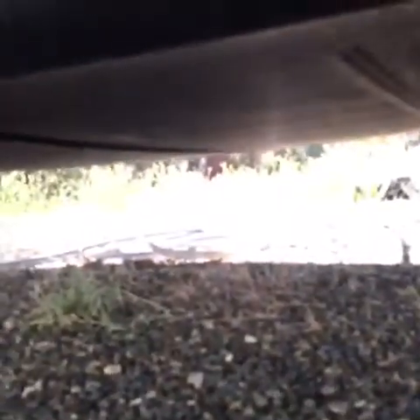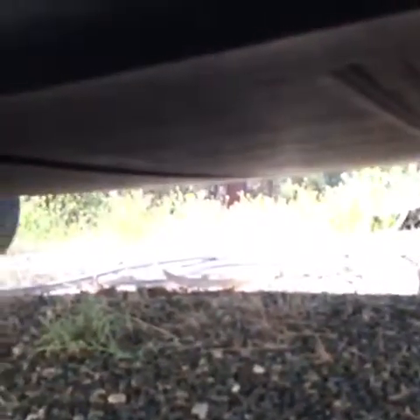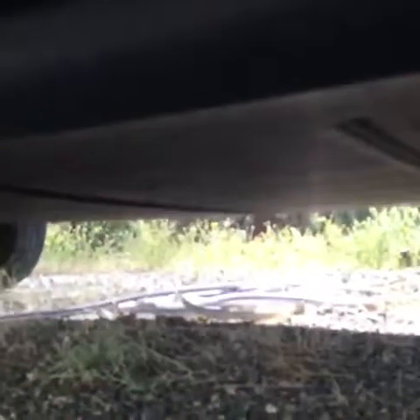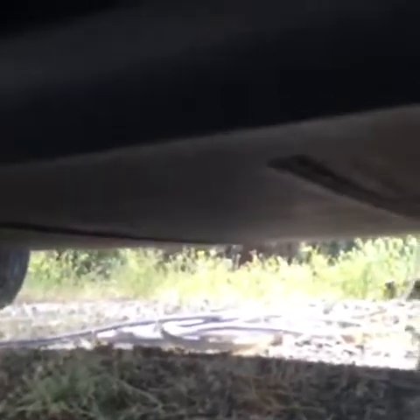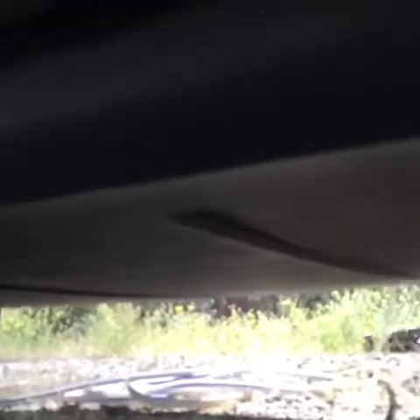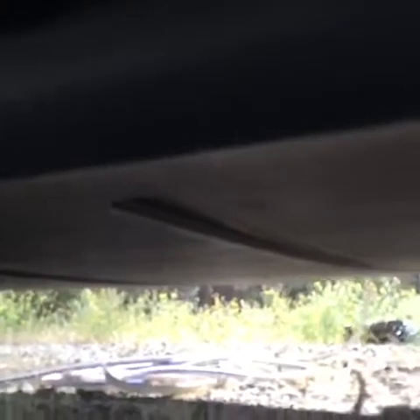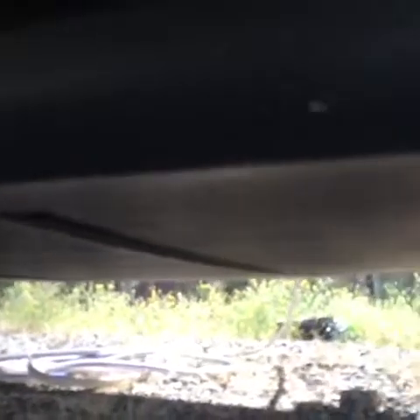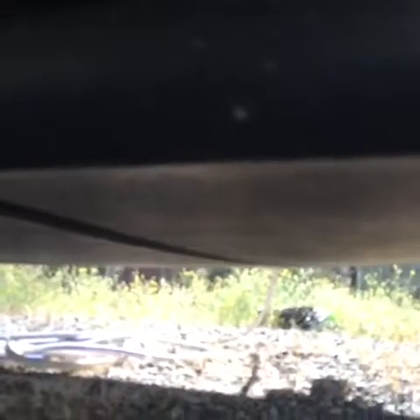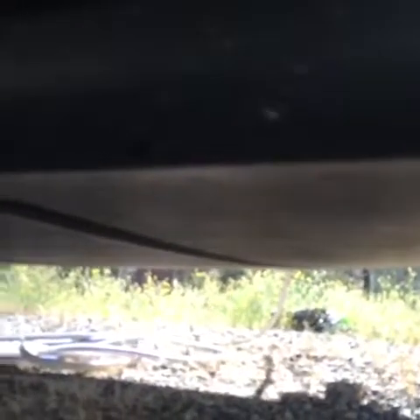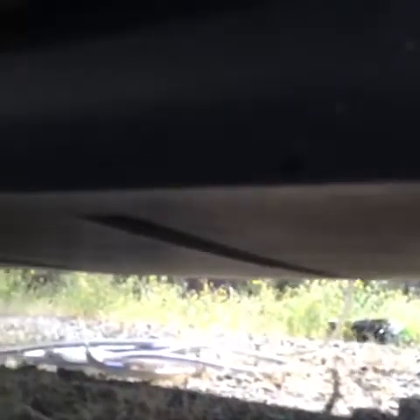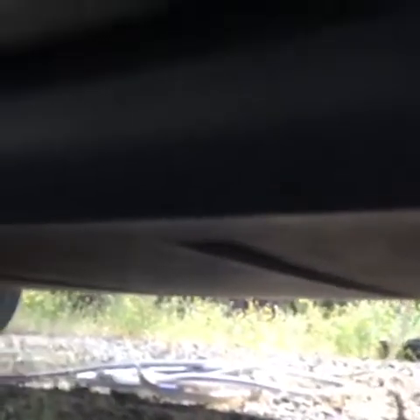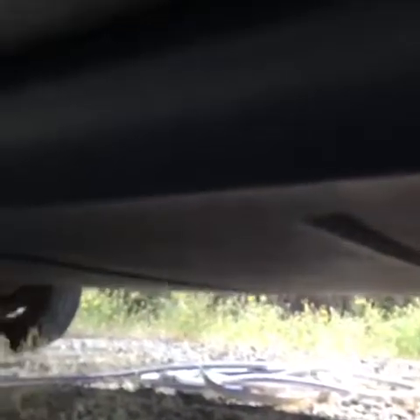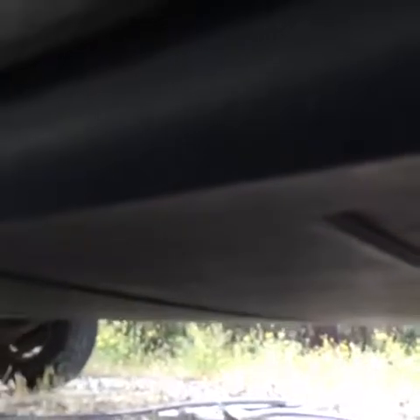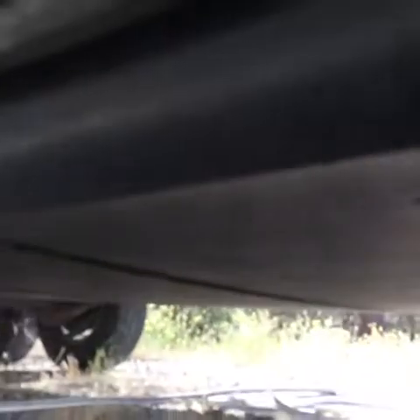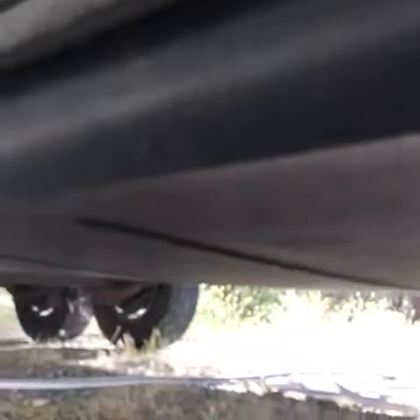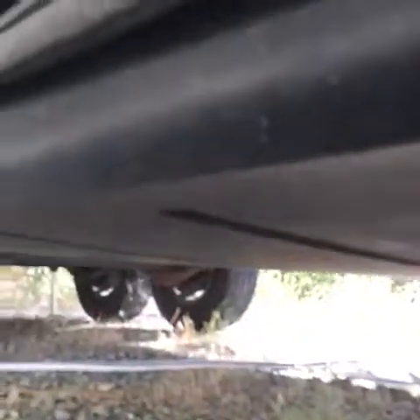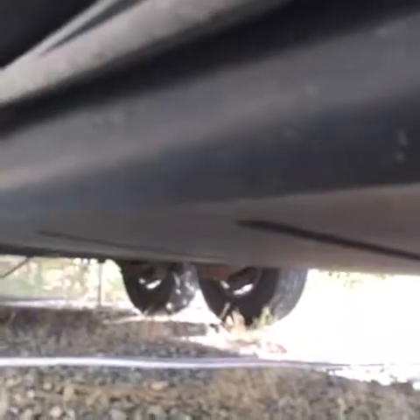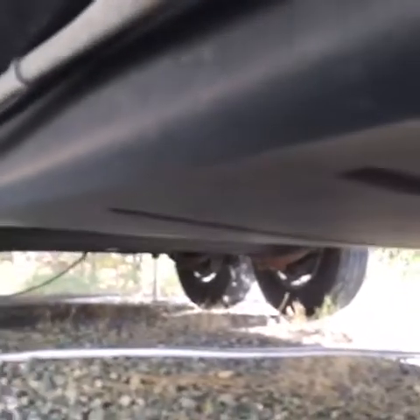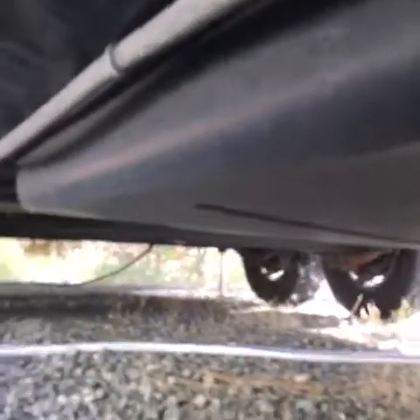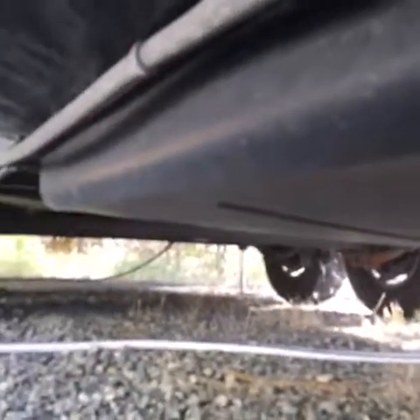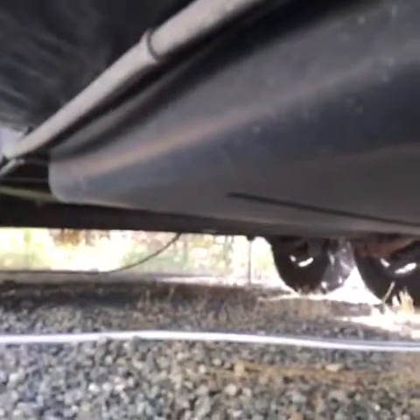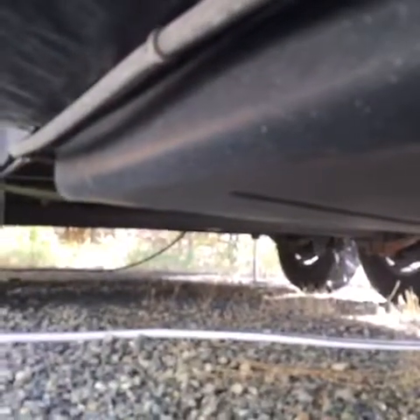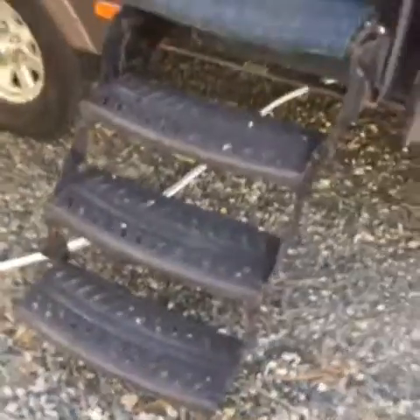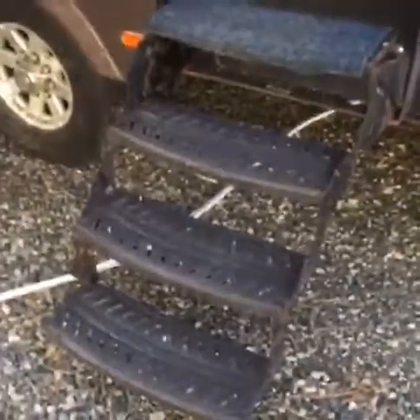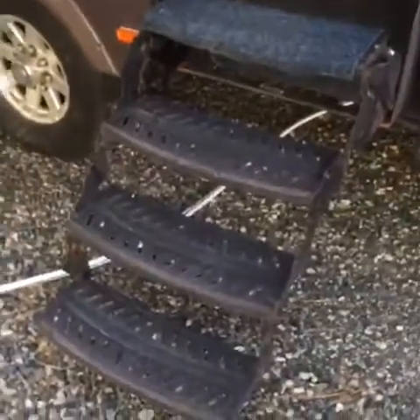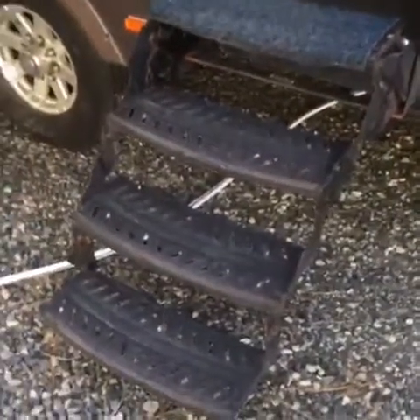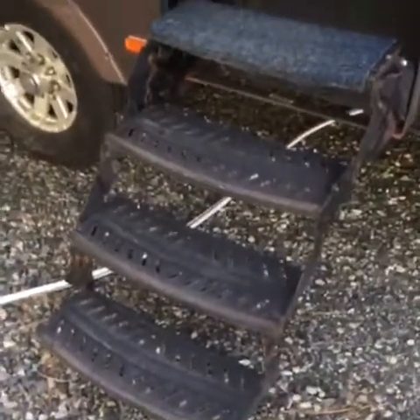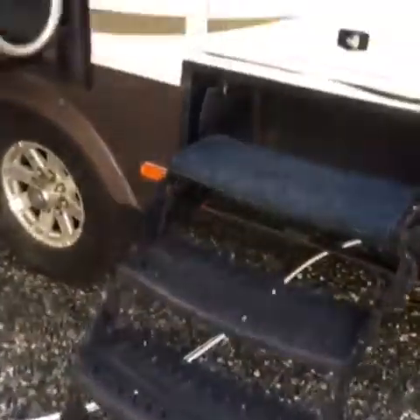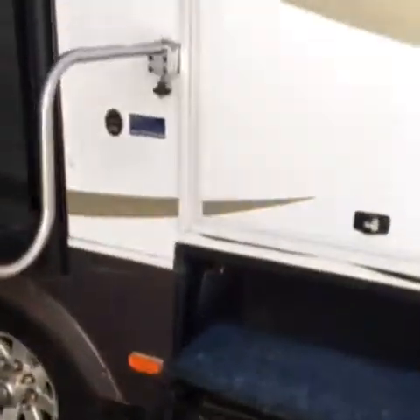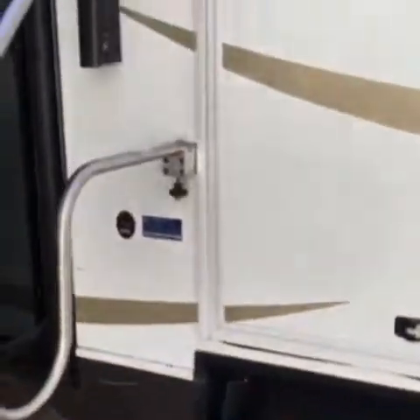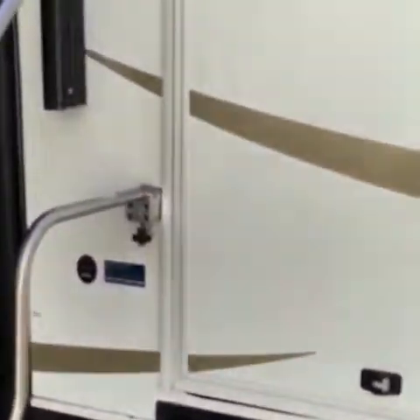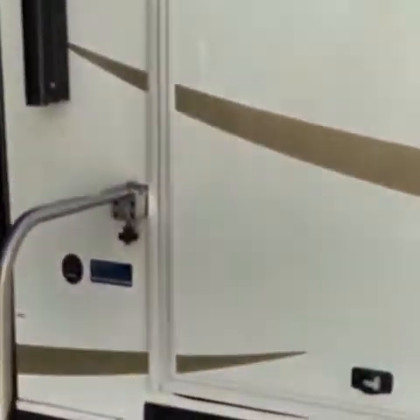Even the underside of this RV is heavy-duty and super clean. Look at those heavy-duty tank enclosures and heavy-duty axles. Four-step entry into this gorgeous luxury coach.